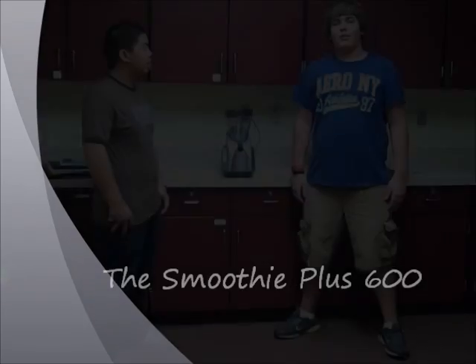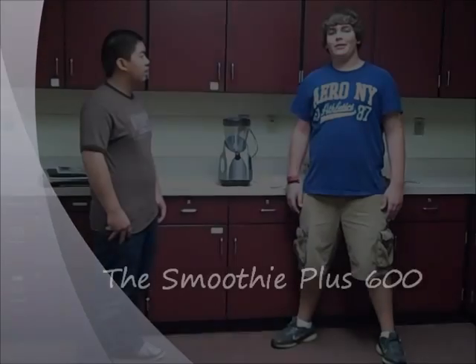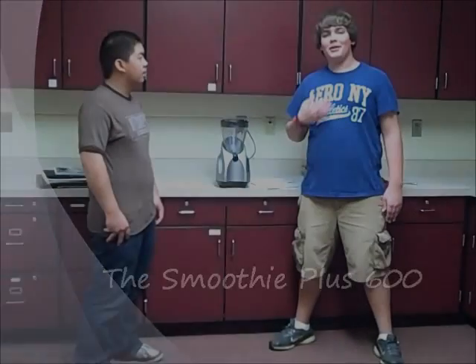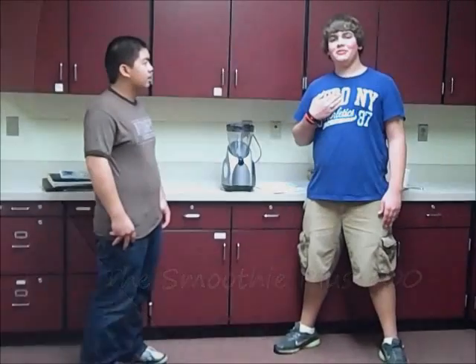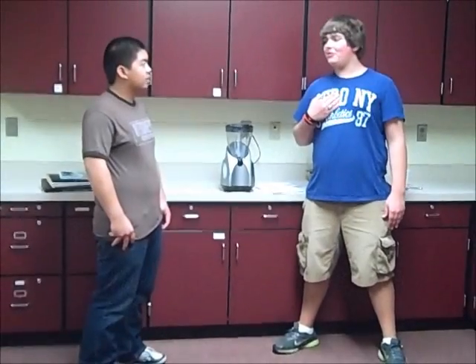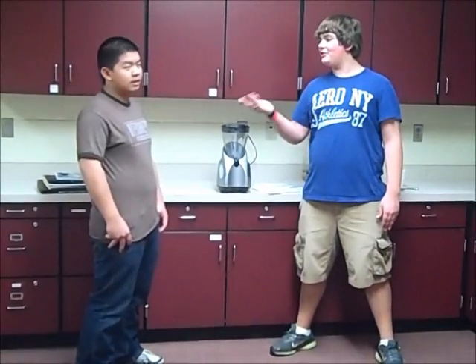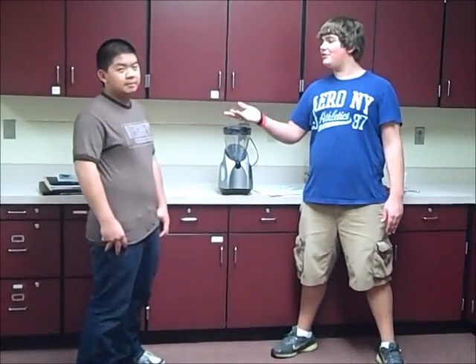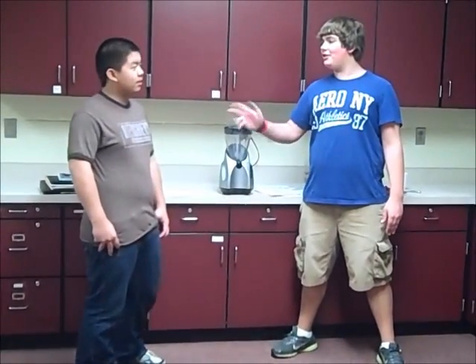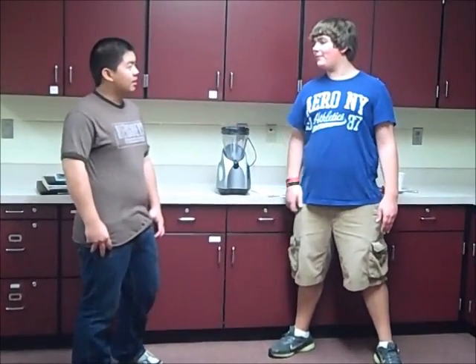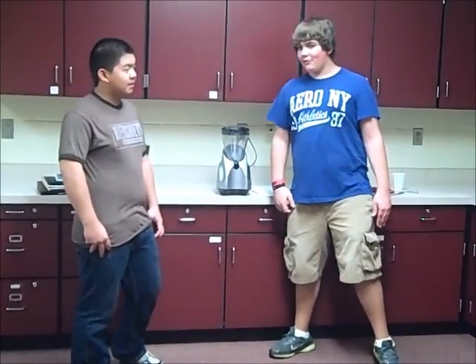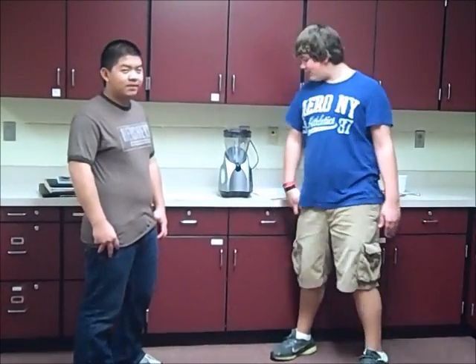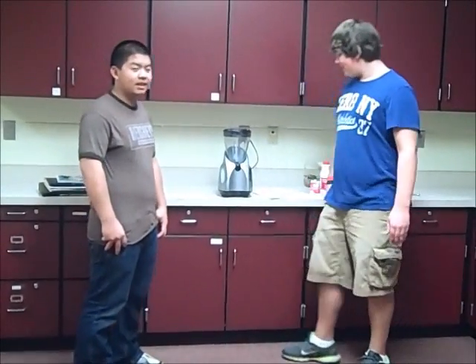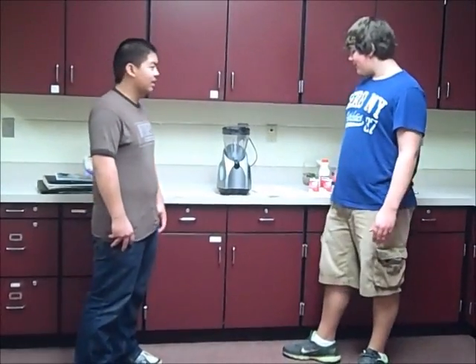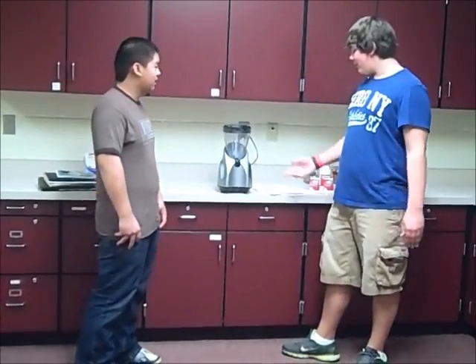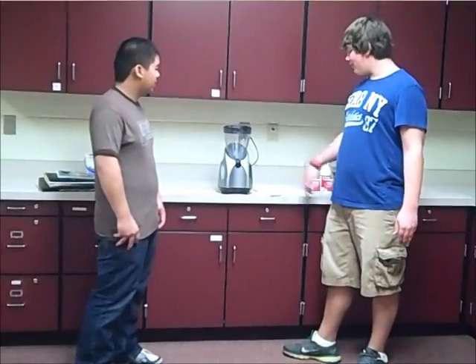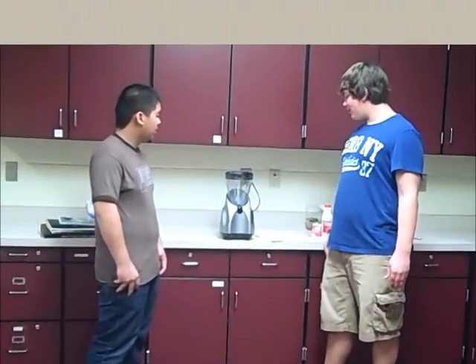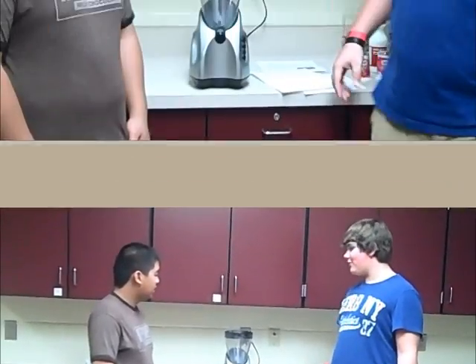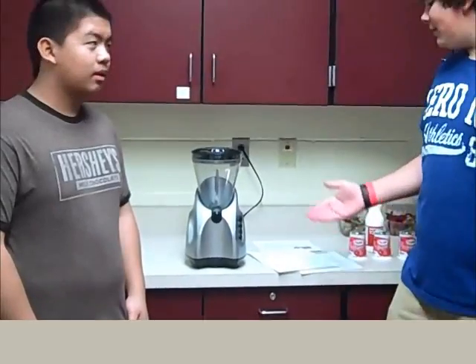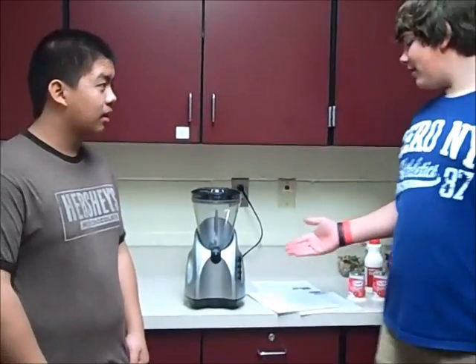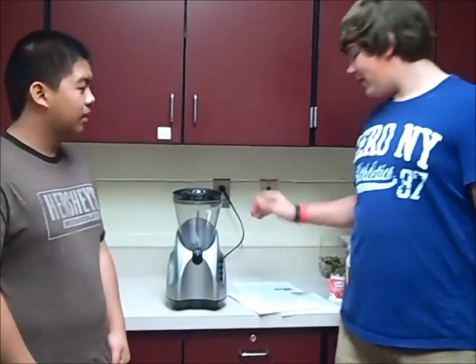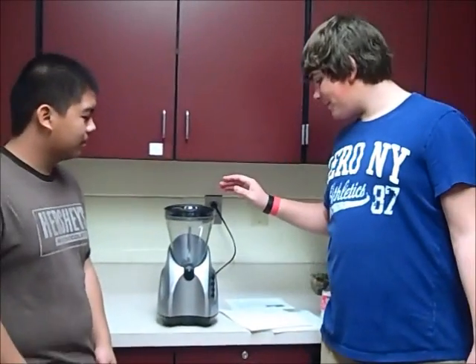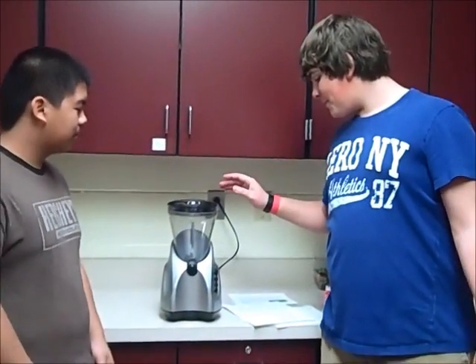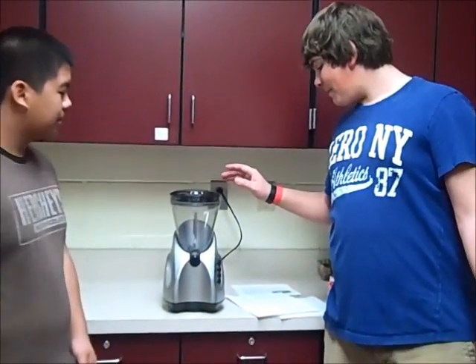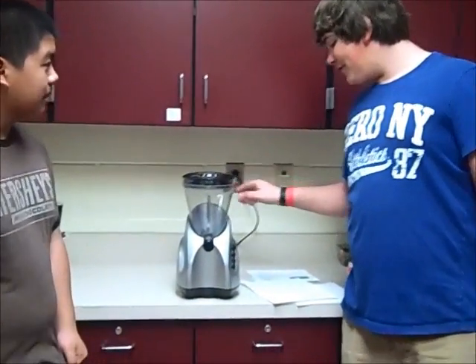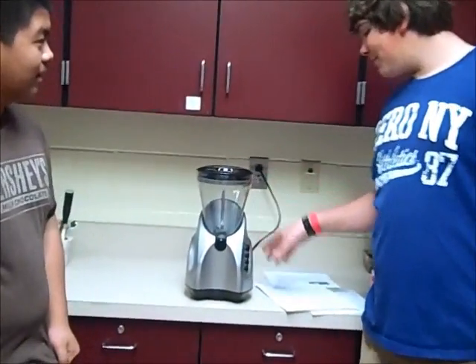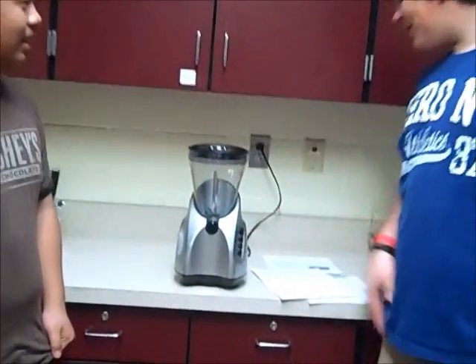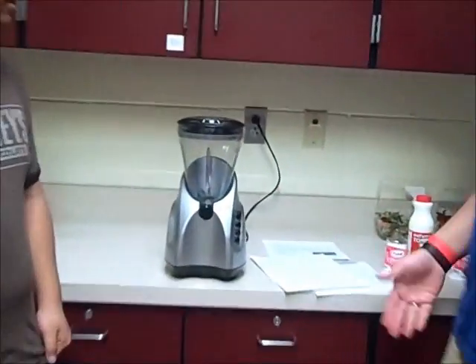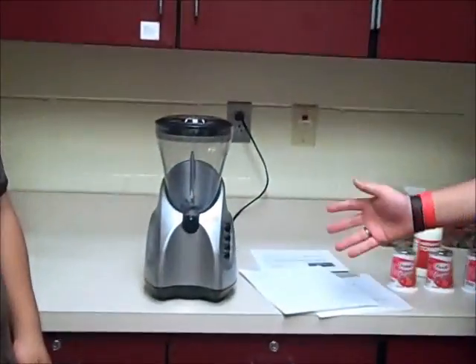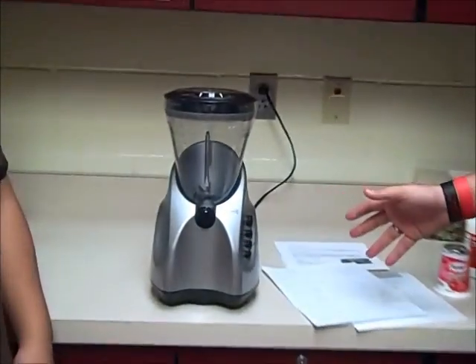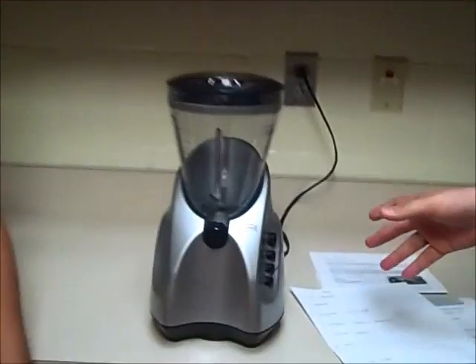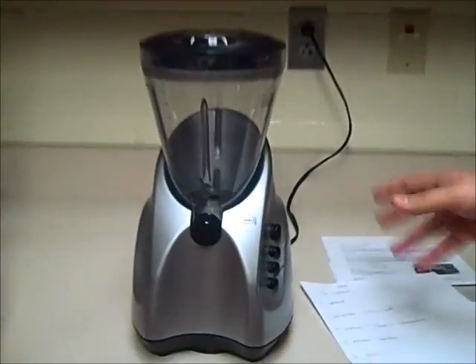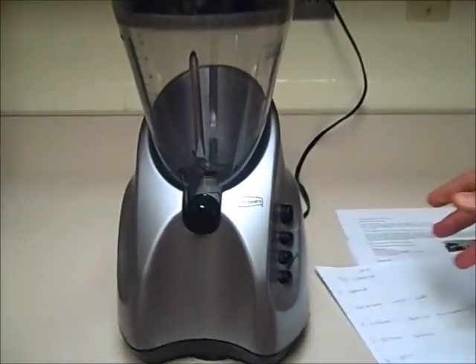Hi, my name is Andrew Schindler and this is Timothy Yang. We're here today to tell you about the Smoothie Plus 600. This product can blend smoothies, icies, and milkshakes.